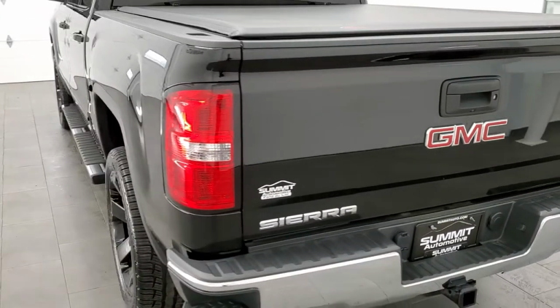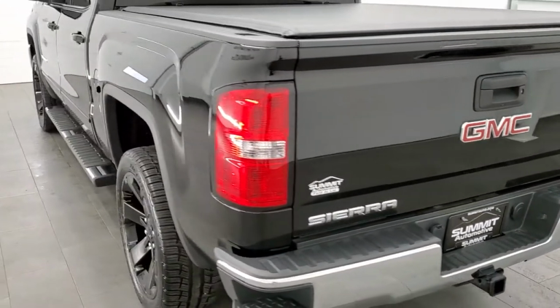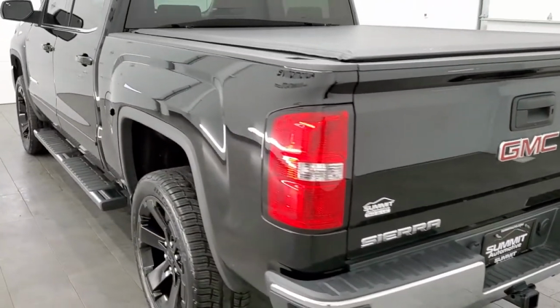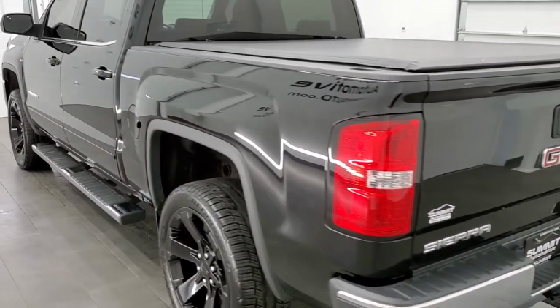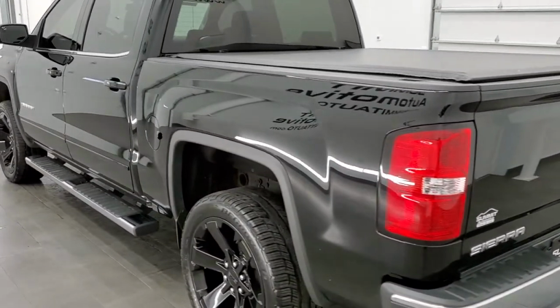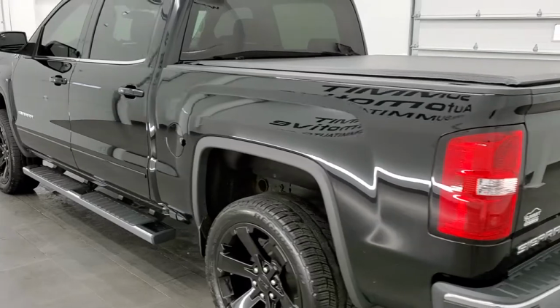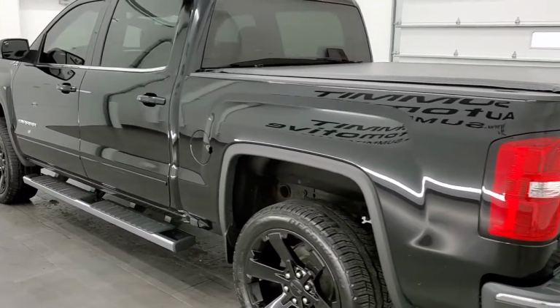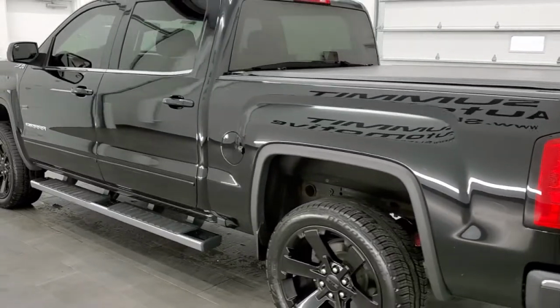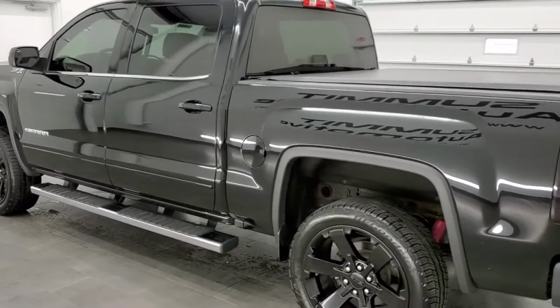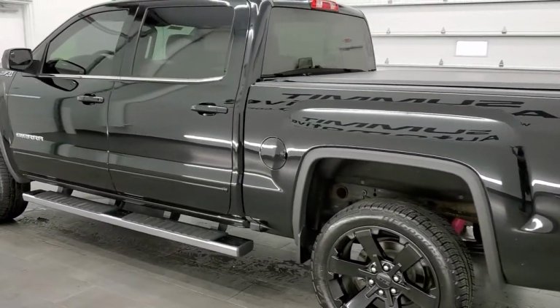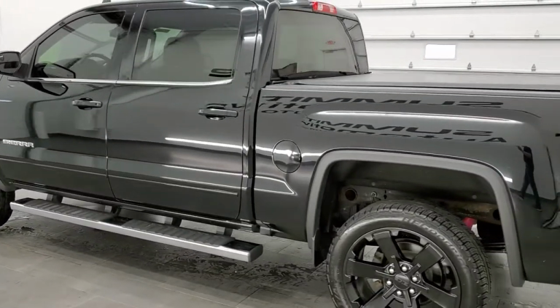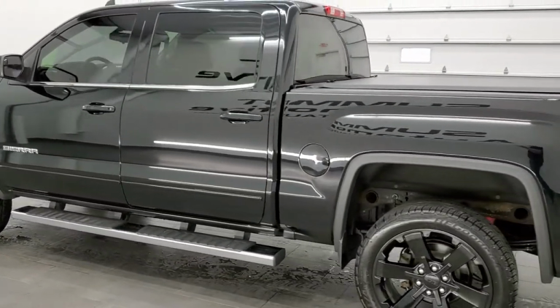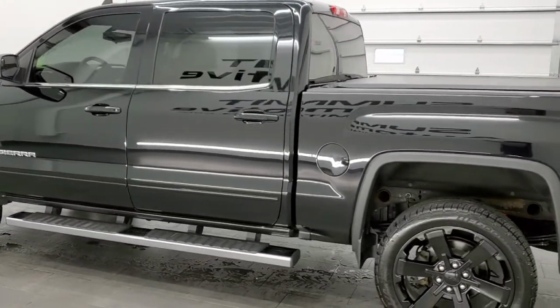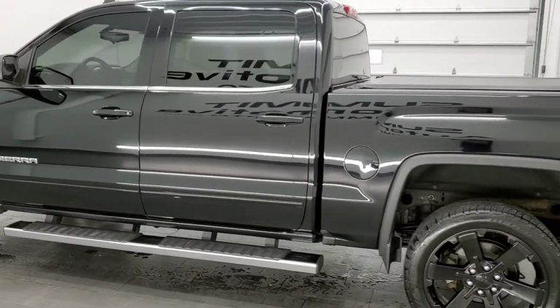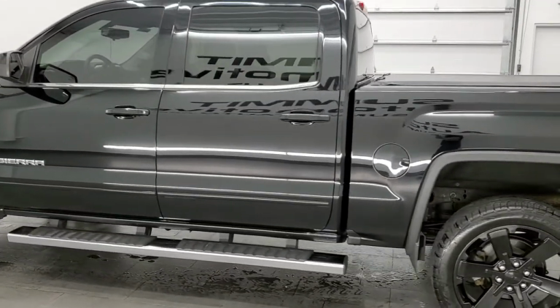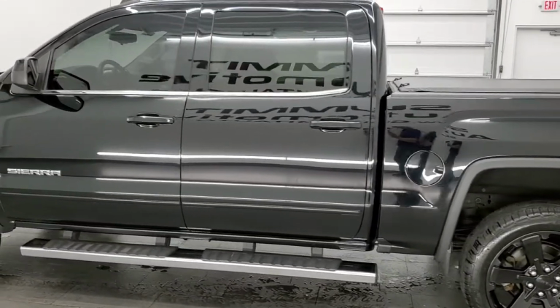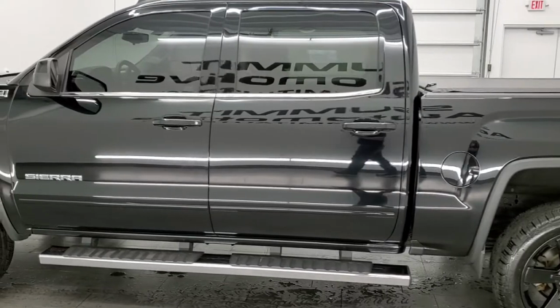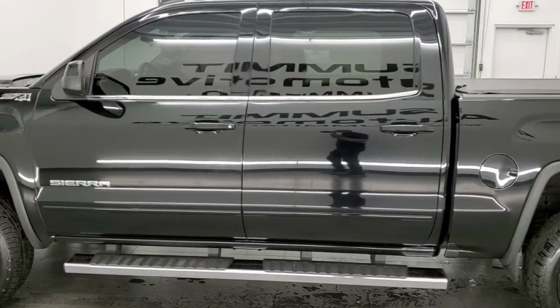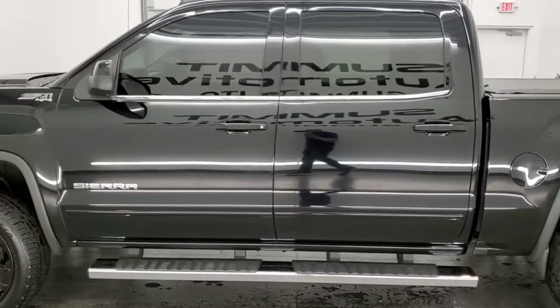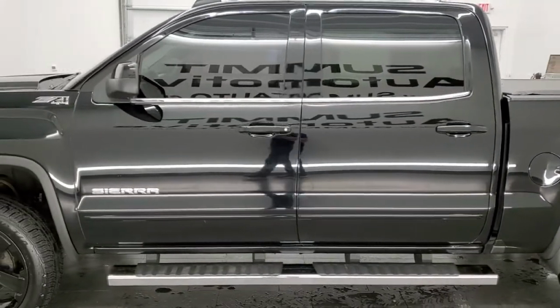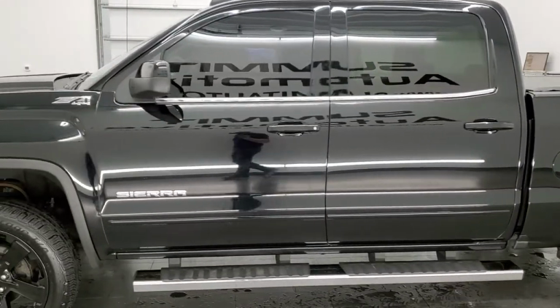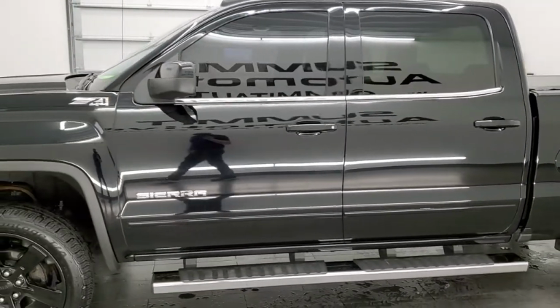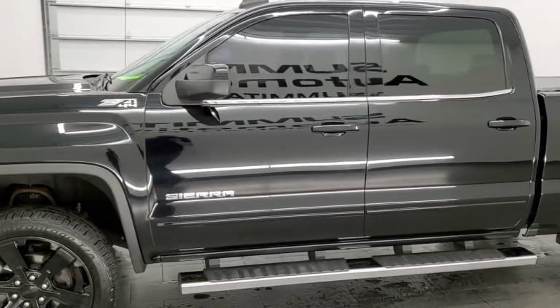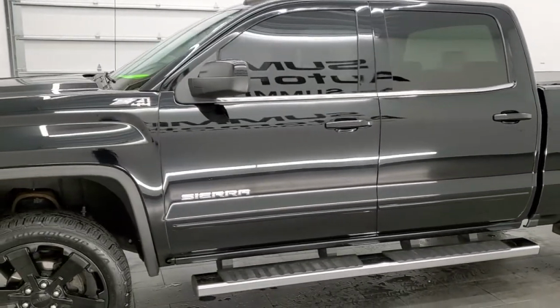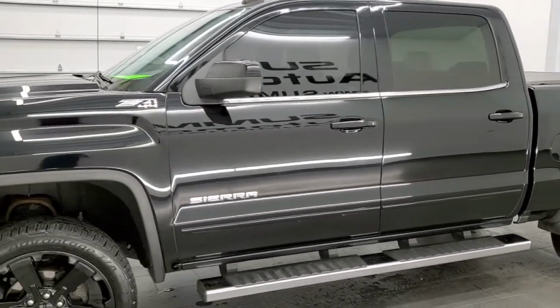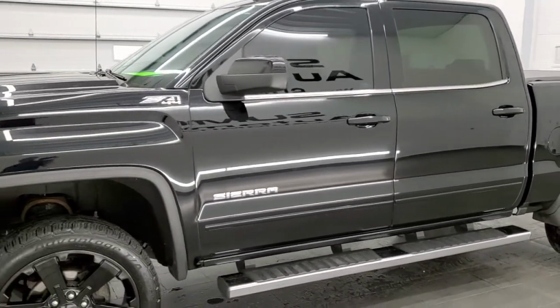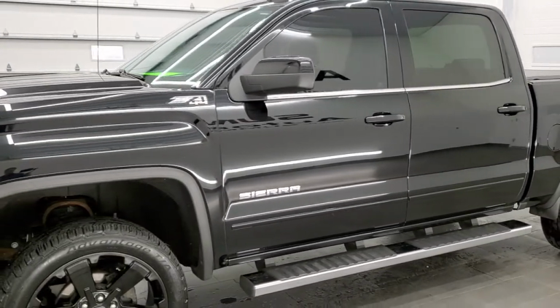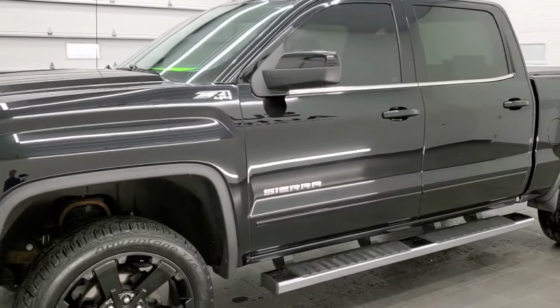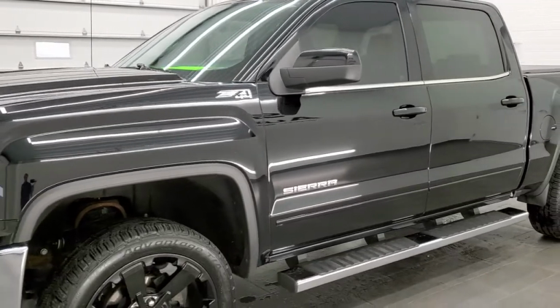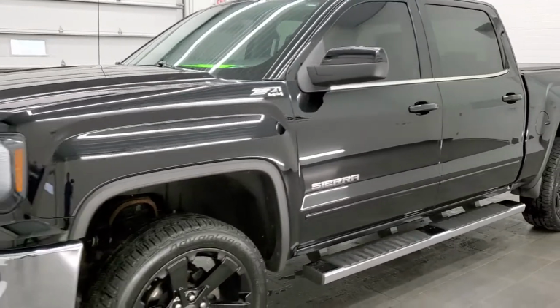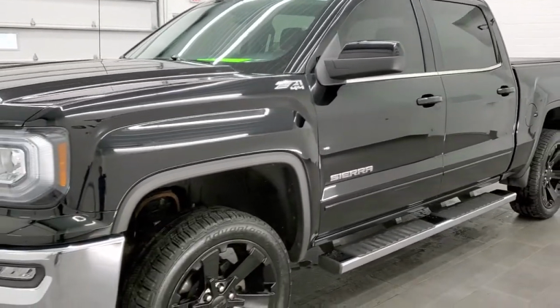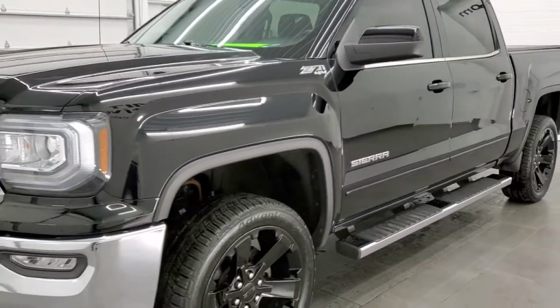This truck has the 5.3 liter V8 motor. It has been fully safety inspected by our service shop with a fresh oil and filter change. All the fluids have been checked and topped off, and this truck is 100% ready to go.